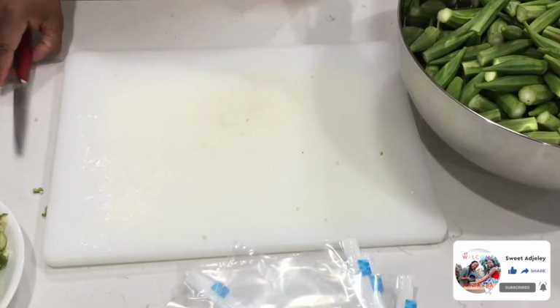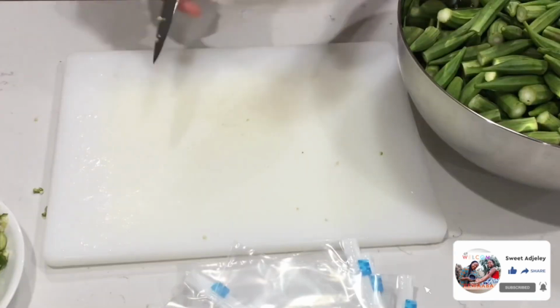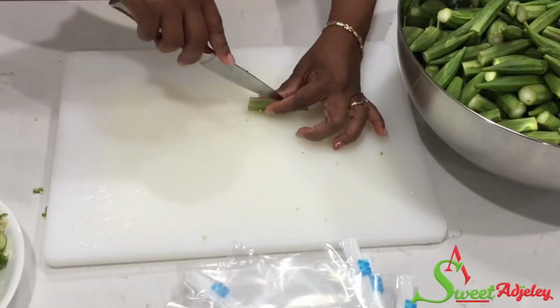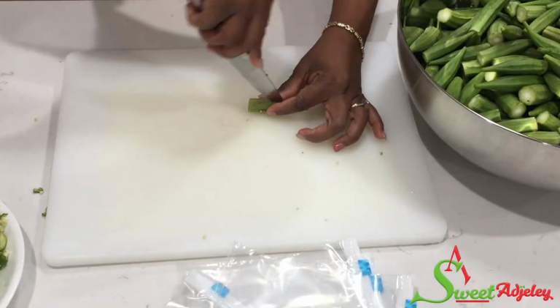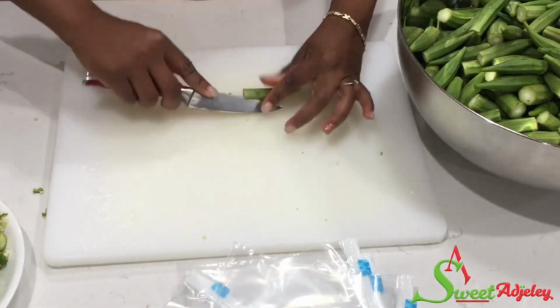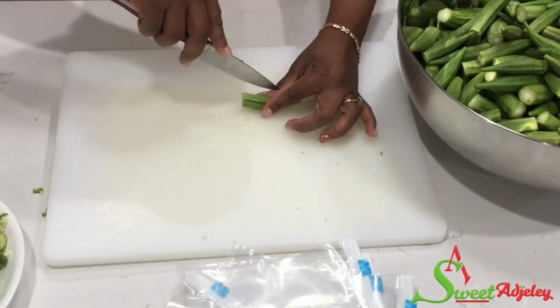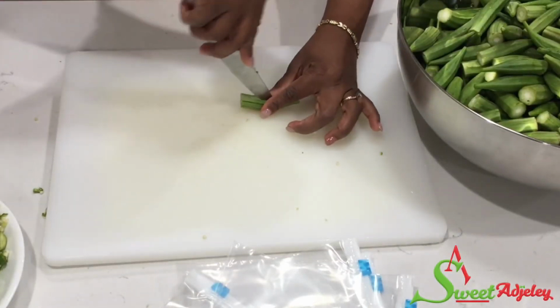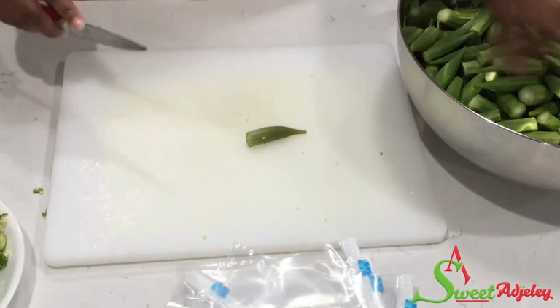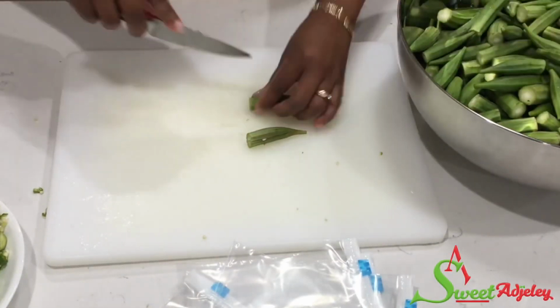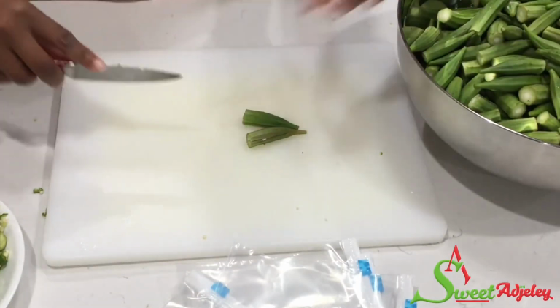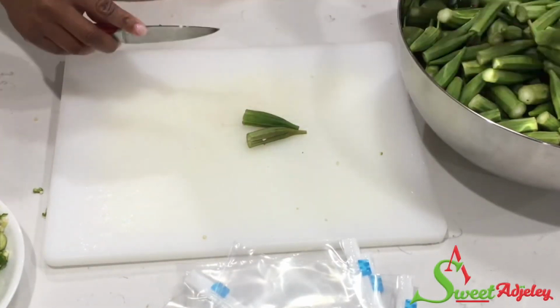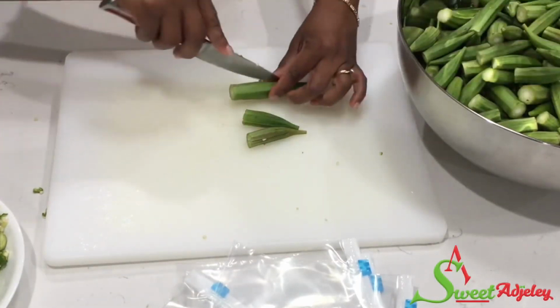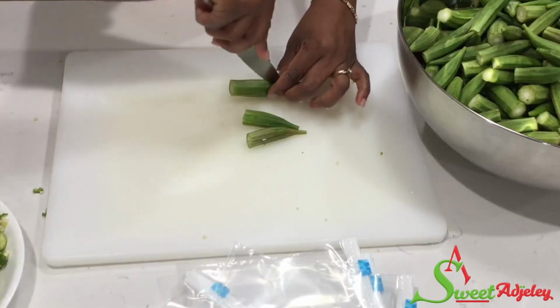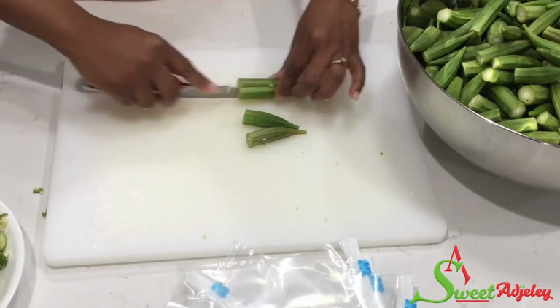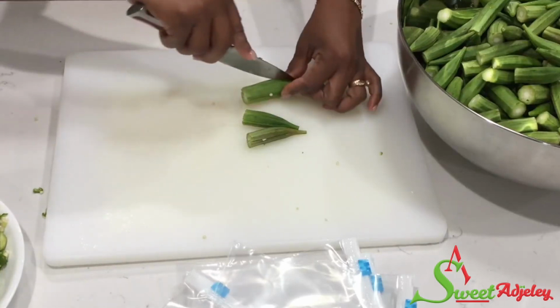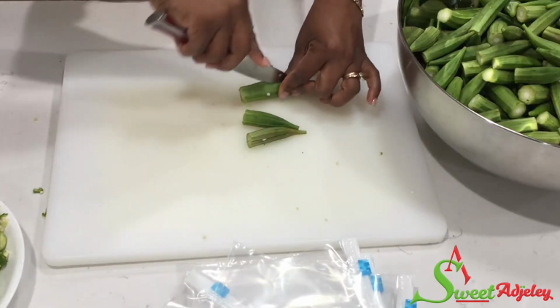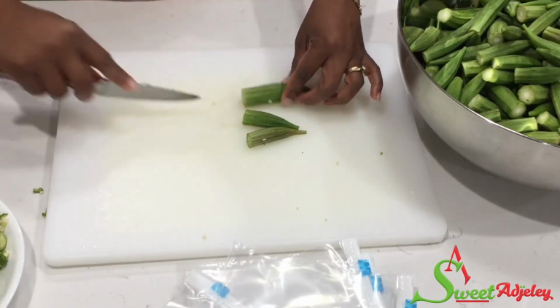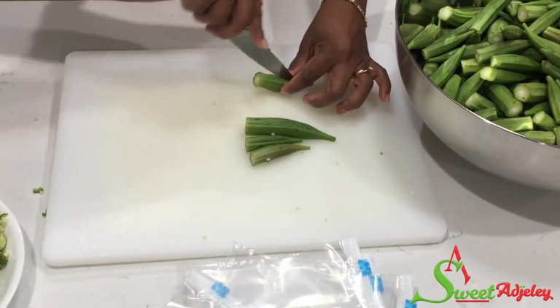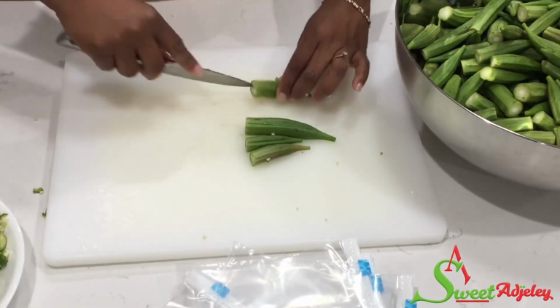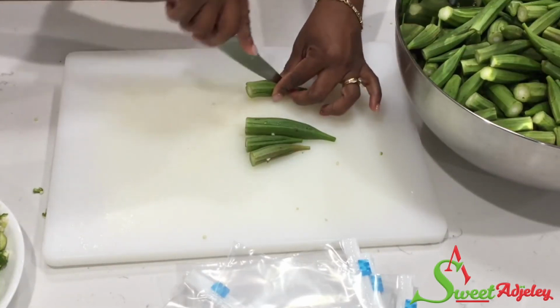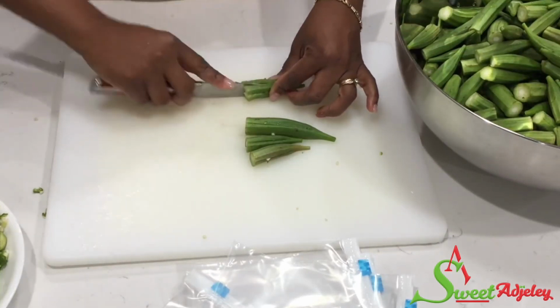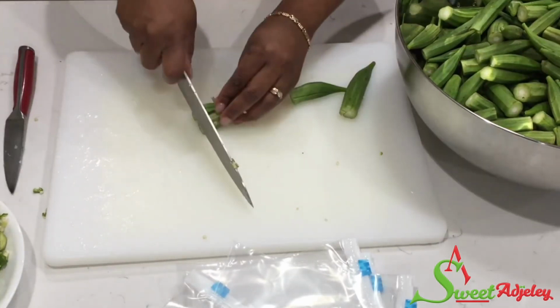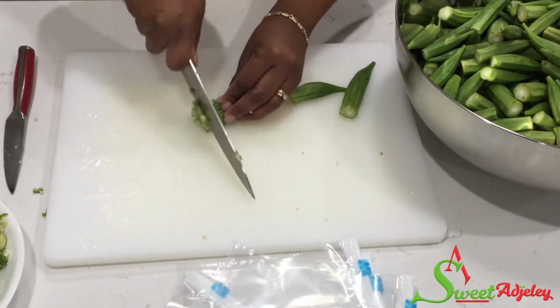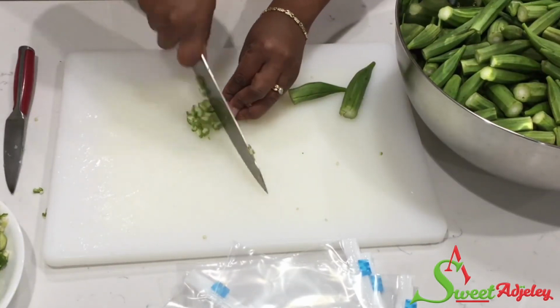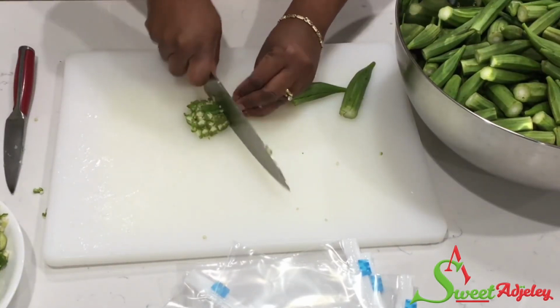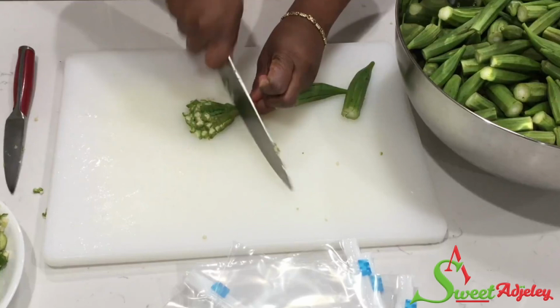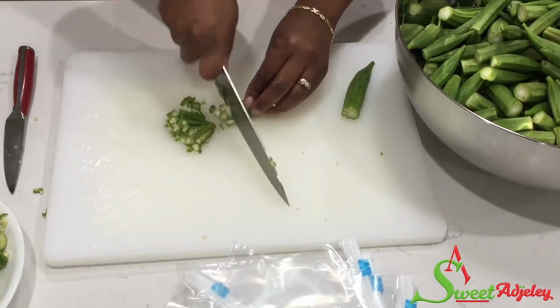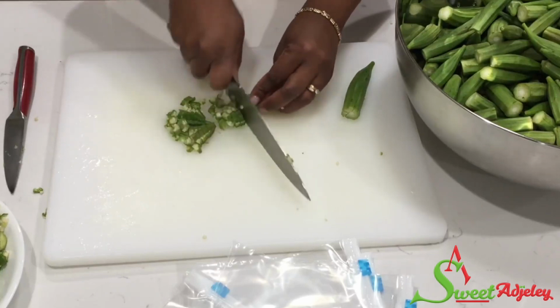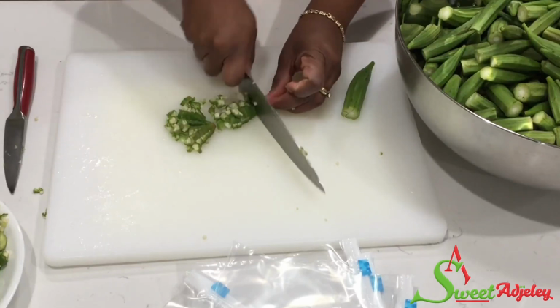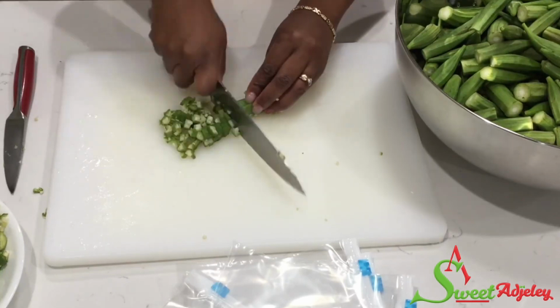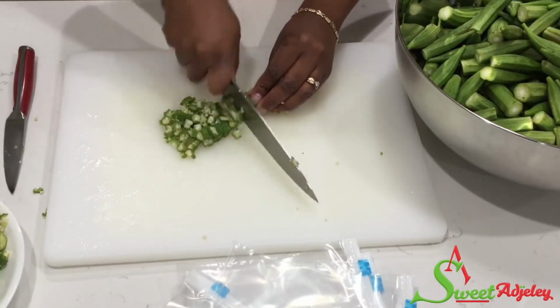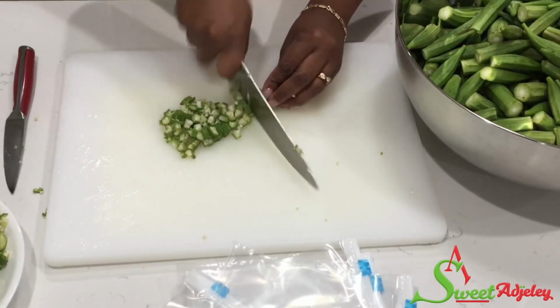The second method is to take the okra, cut it into four pieces without cutting it off completely, and then go right ahead and chop it into pieces just like this.